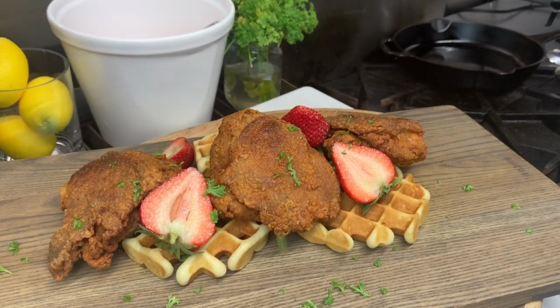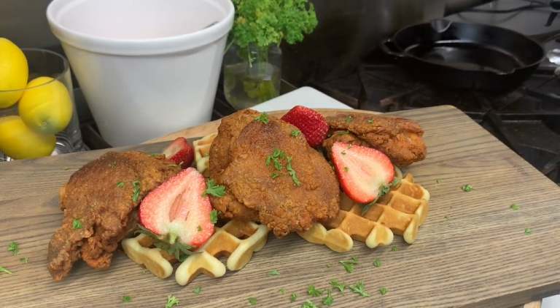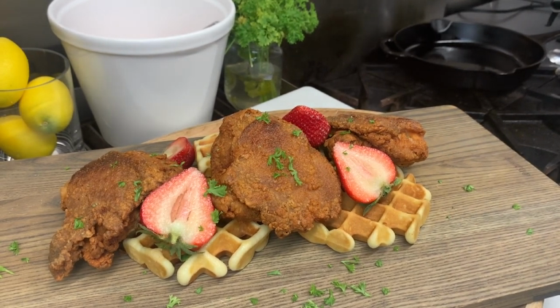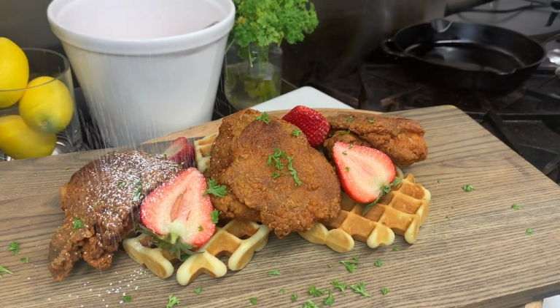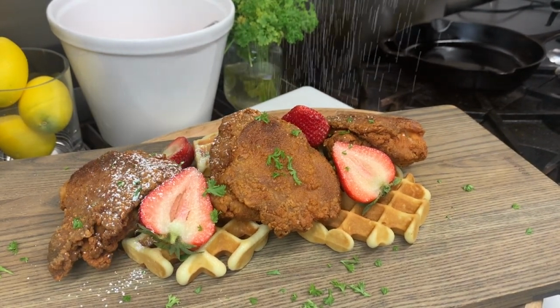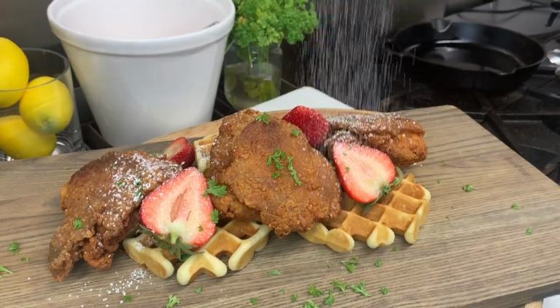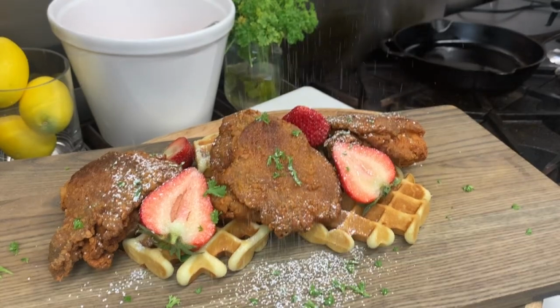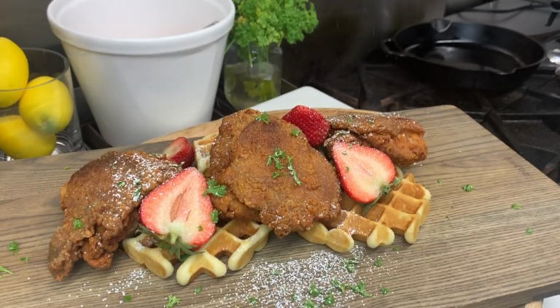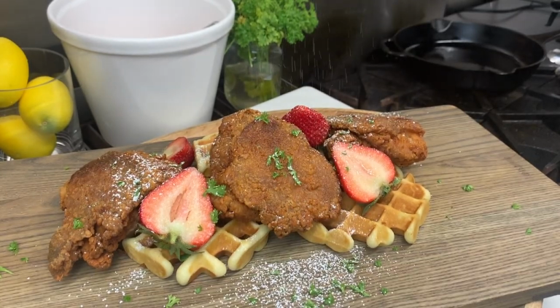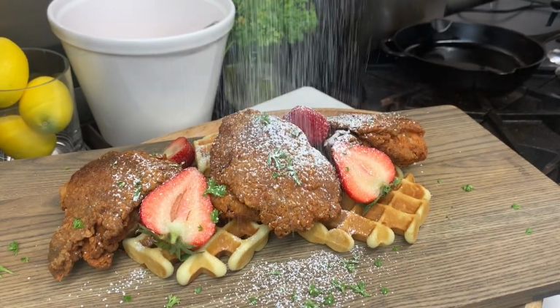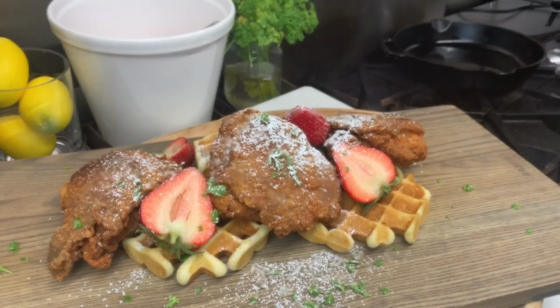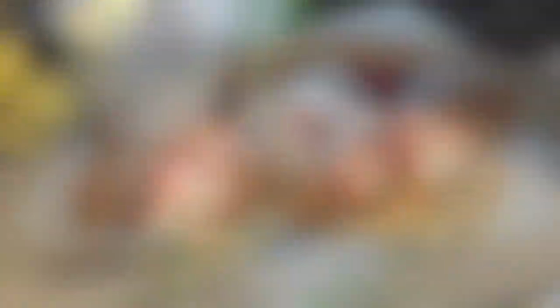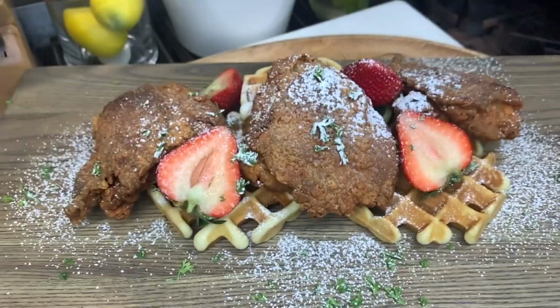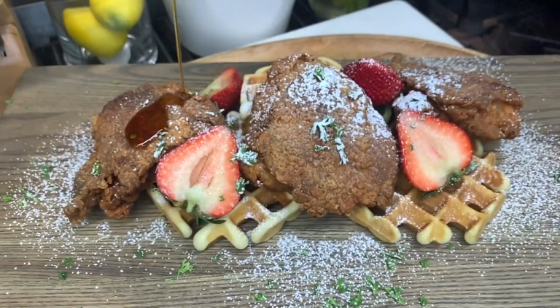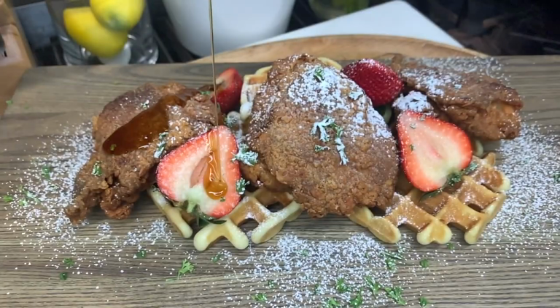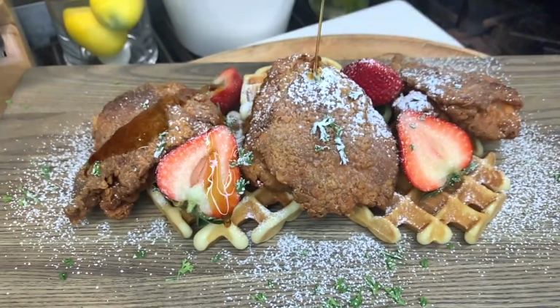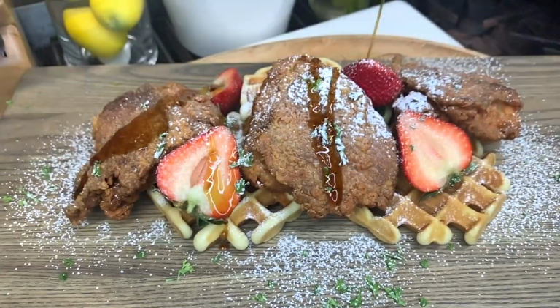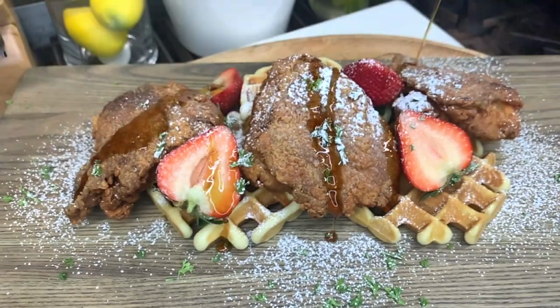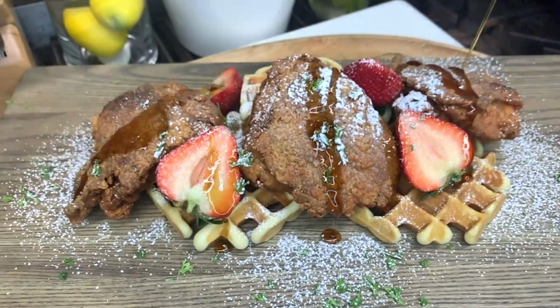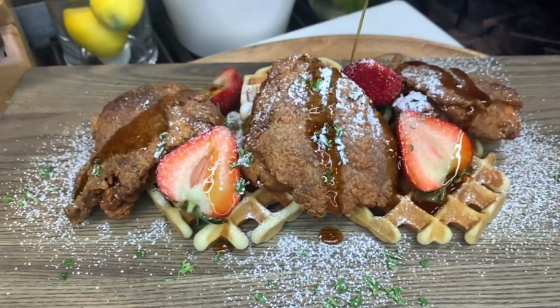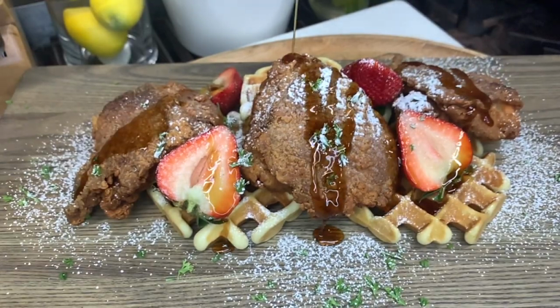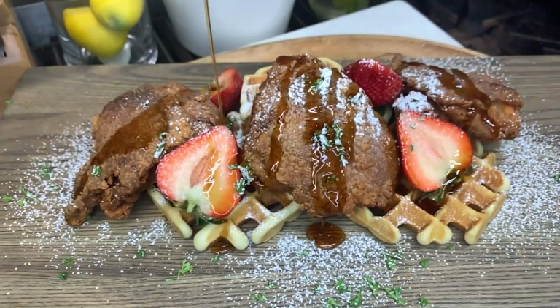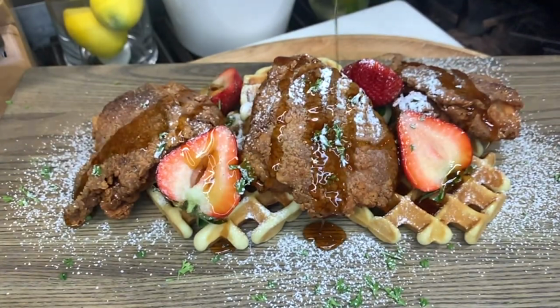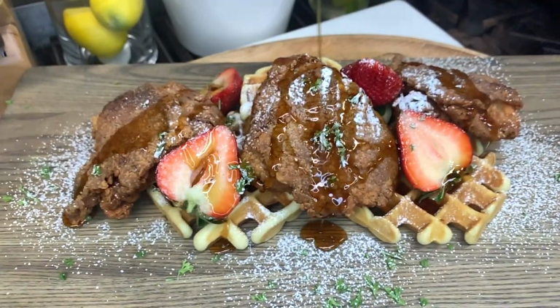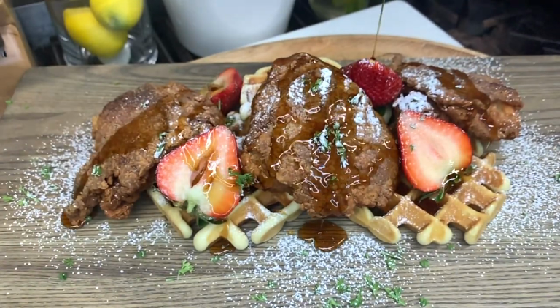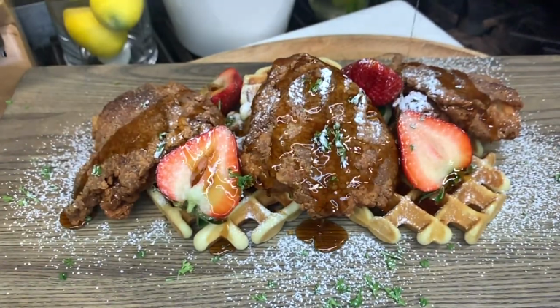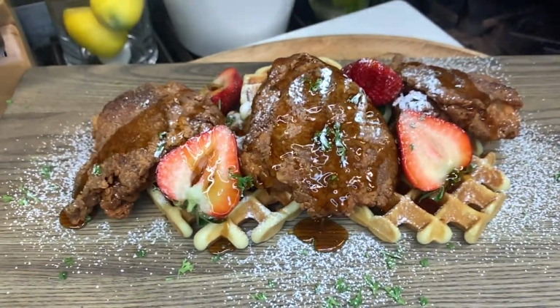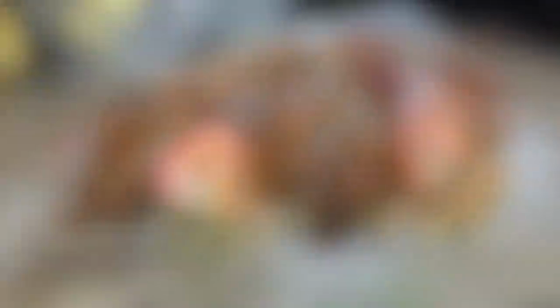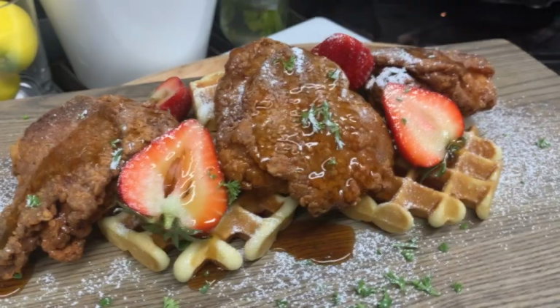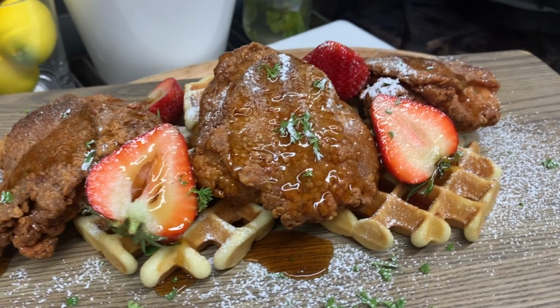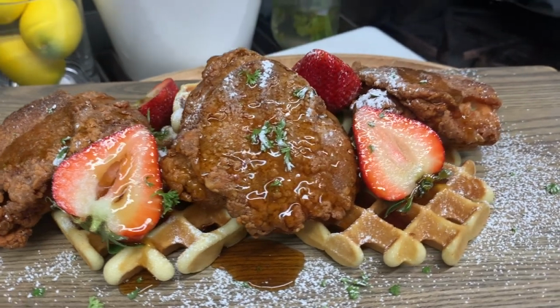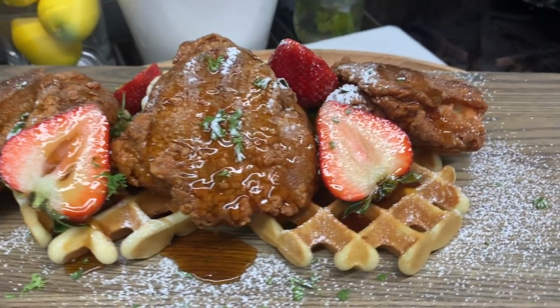And of course we have to add some powdered sugar — you can't have chicken and waffles without powdered sugar. And saving the best part for last, some warm maple syrup. And there you have it, chicken and waffles.